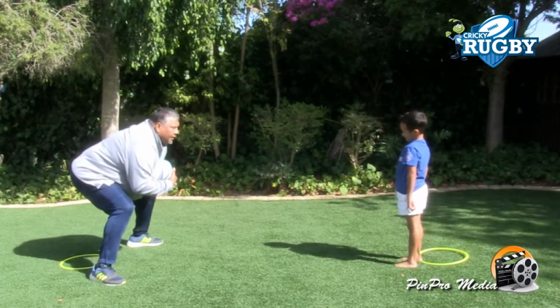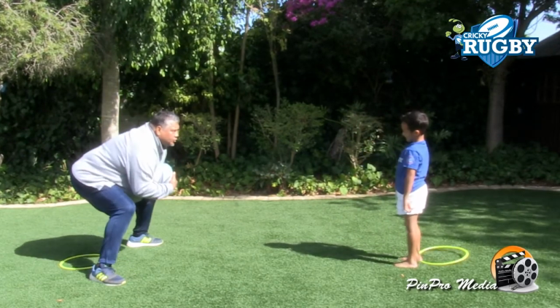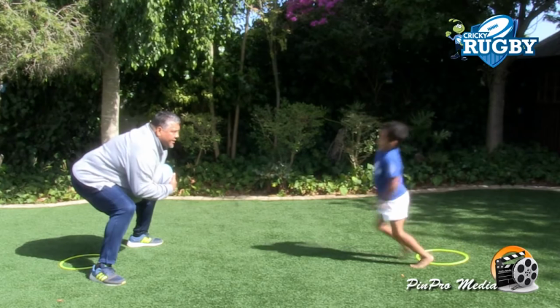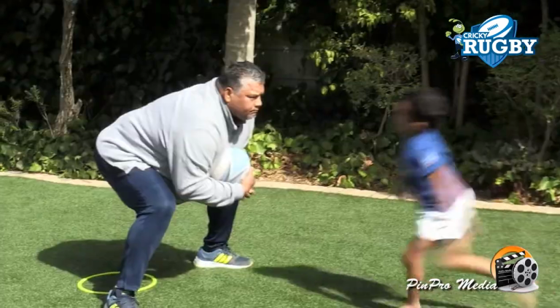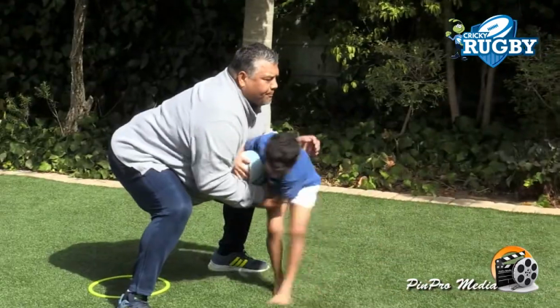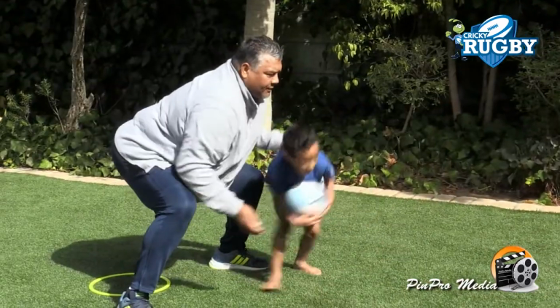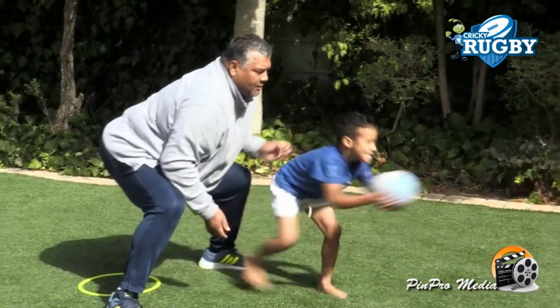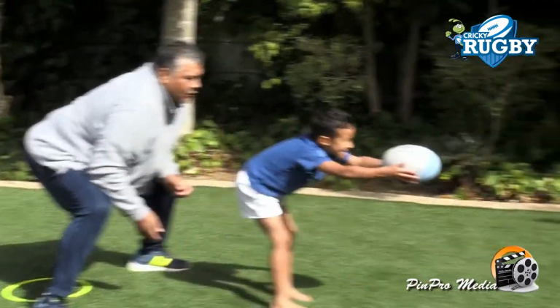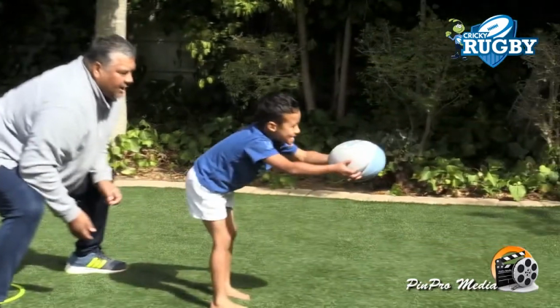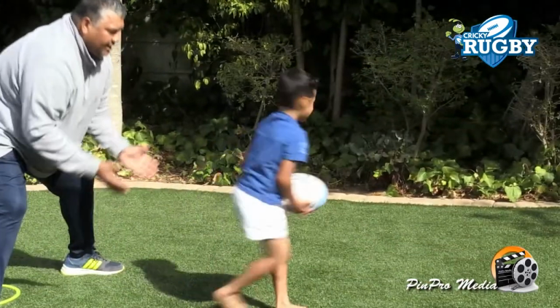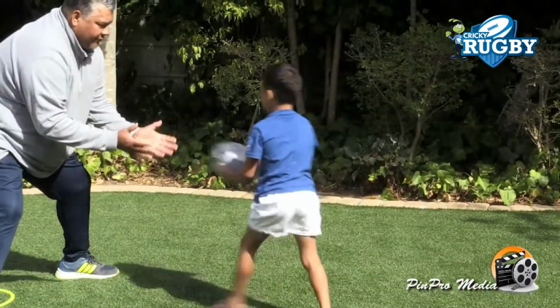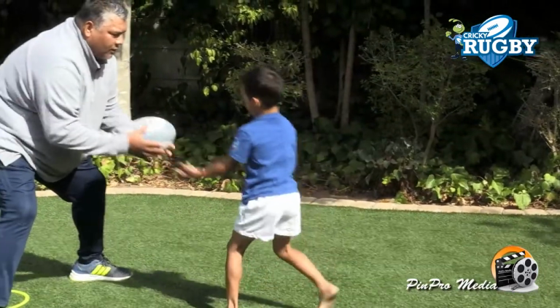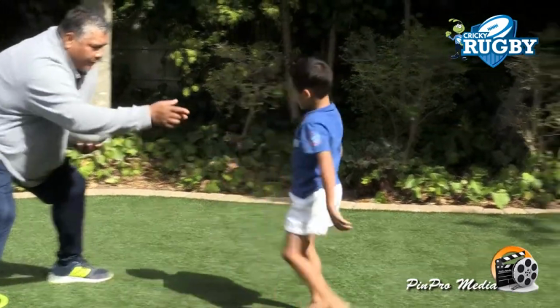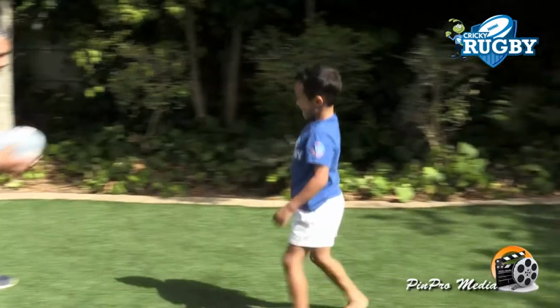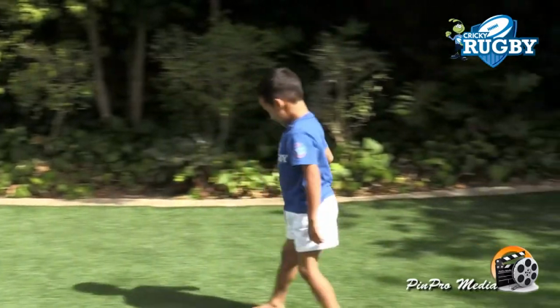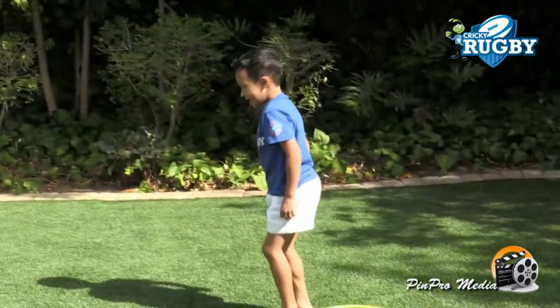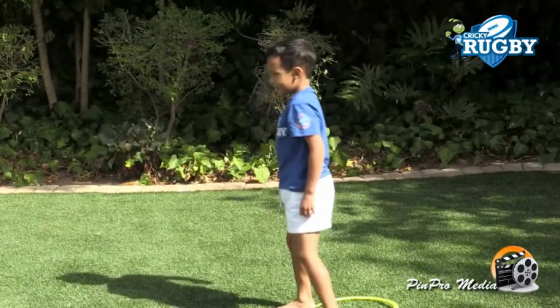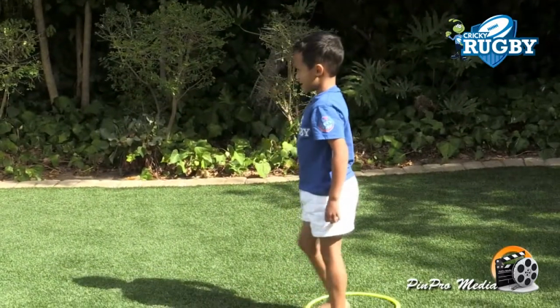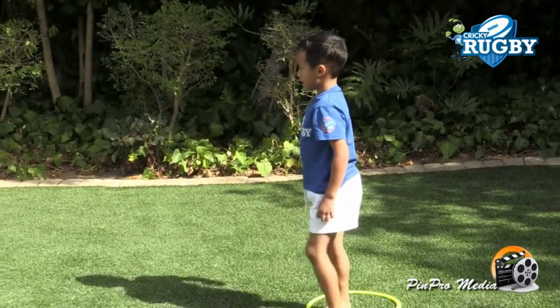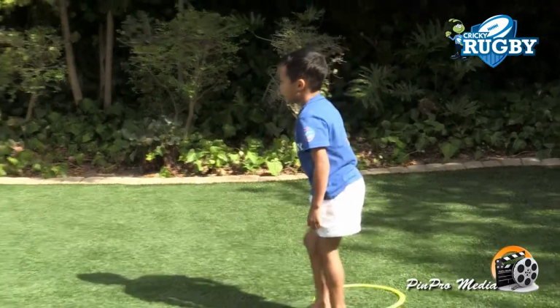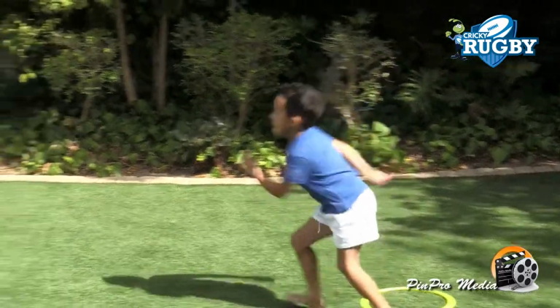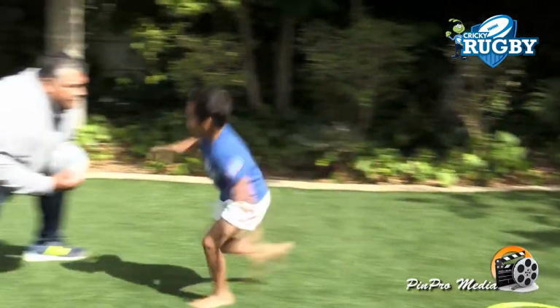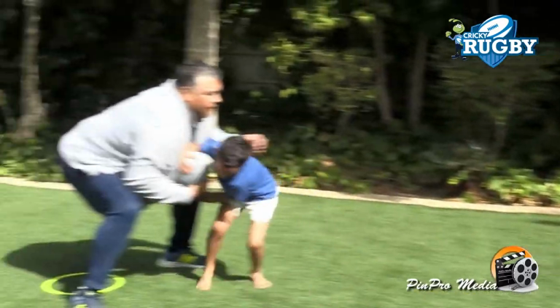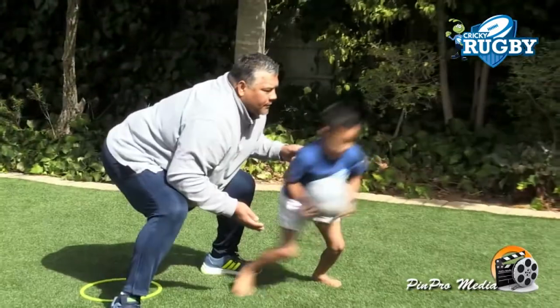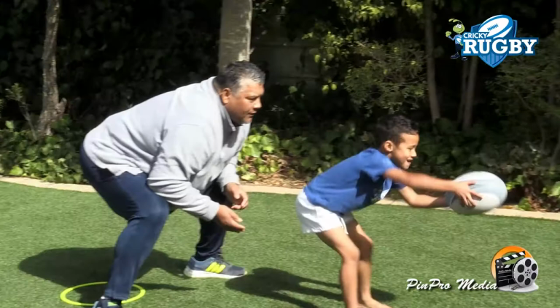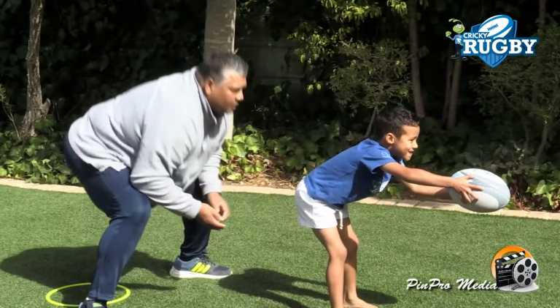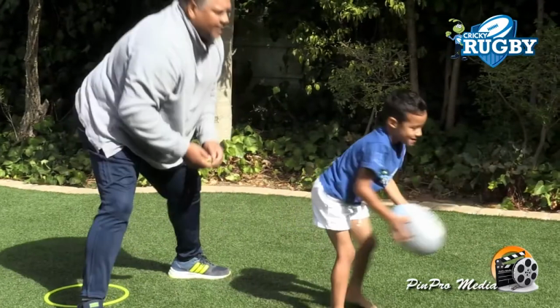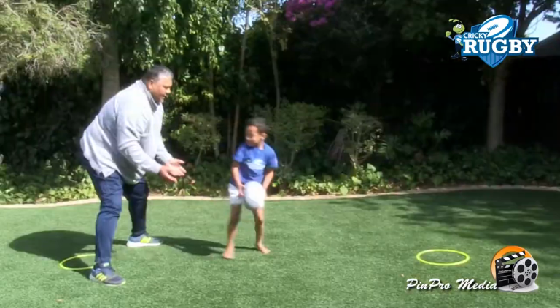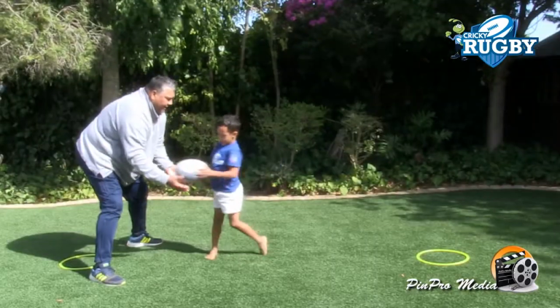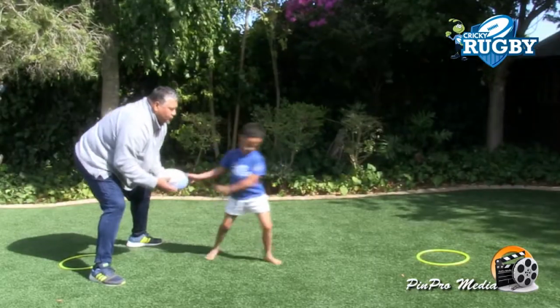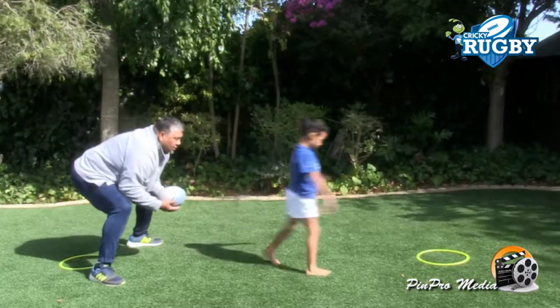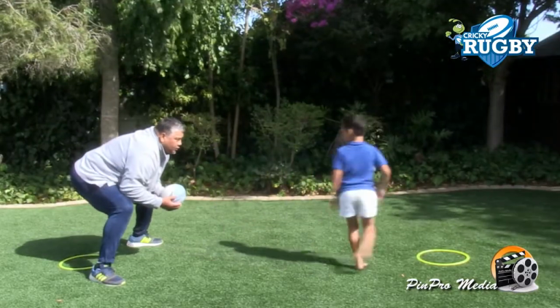One, two, three, go. Good. Well done. You can have the ball. Go back. Go. Well done. That's two. Let's go another two.